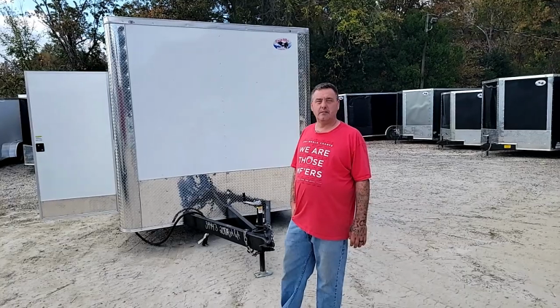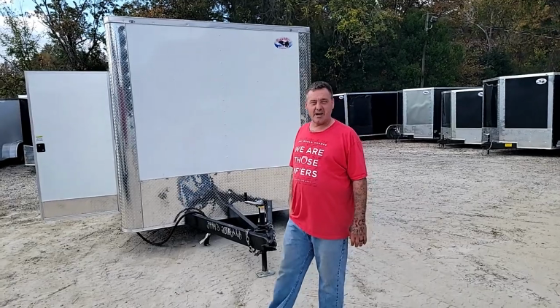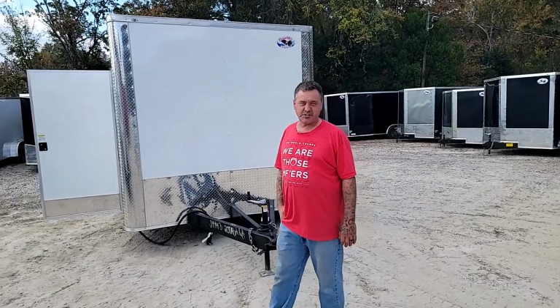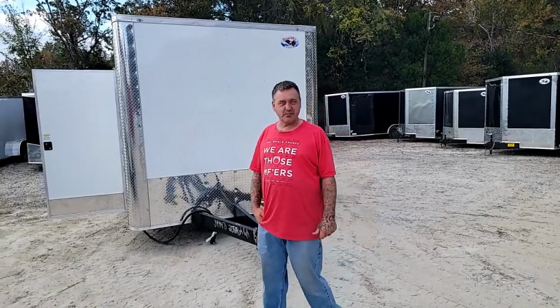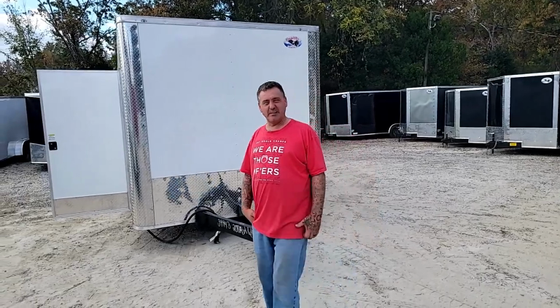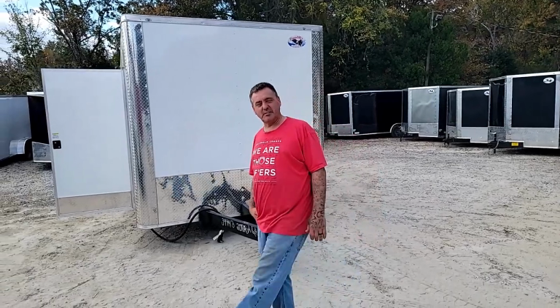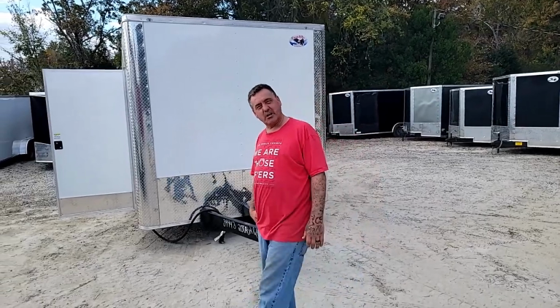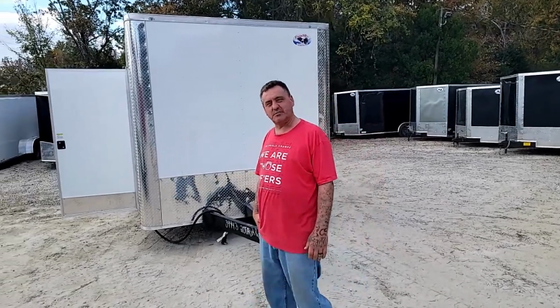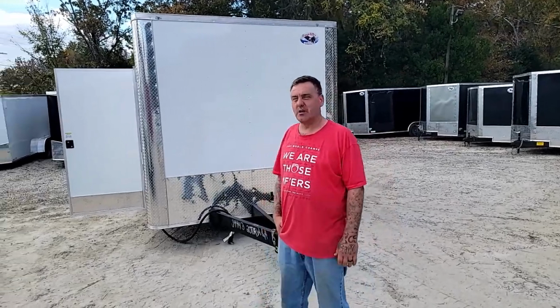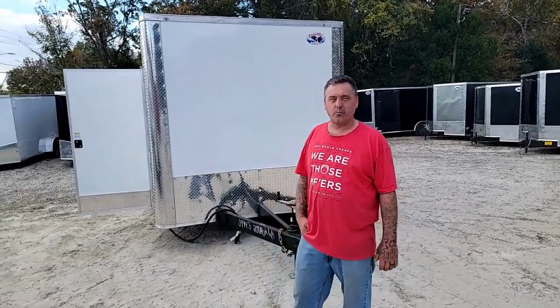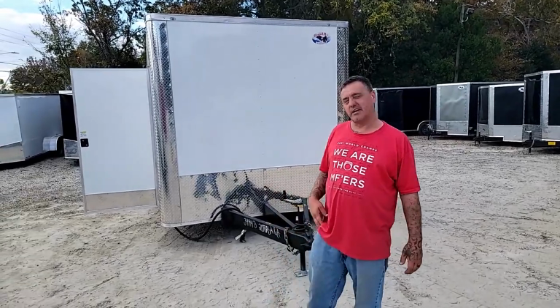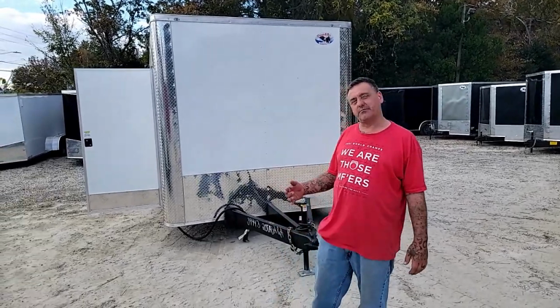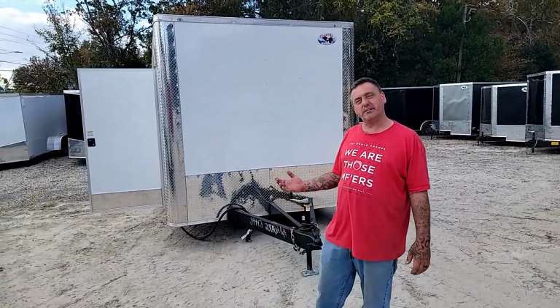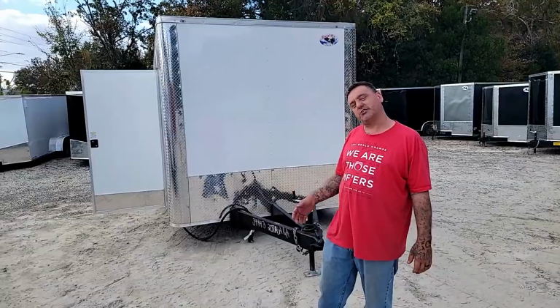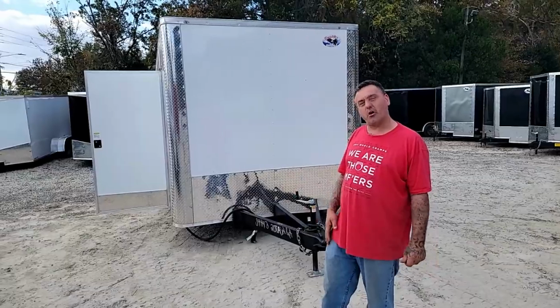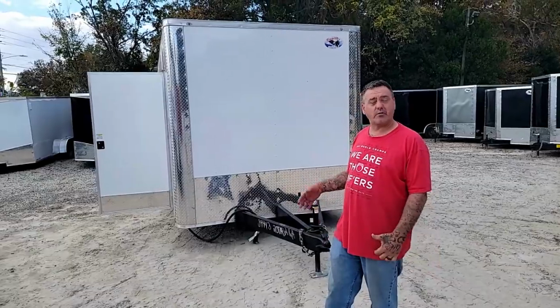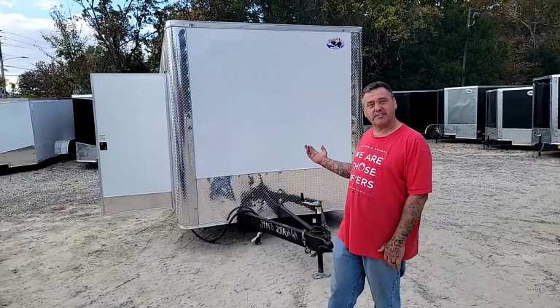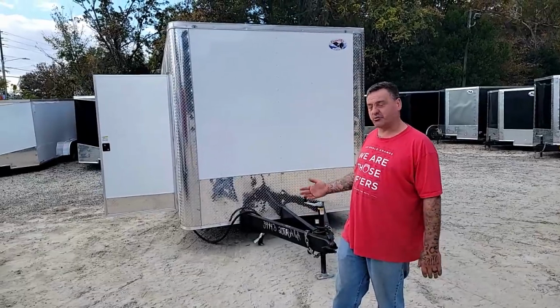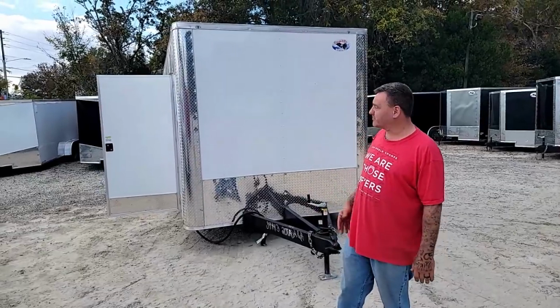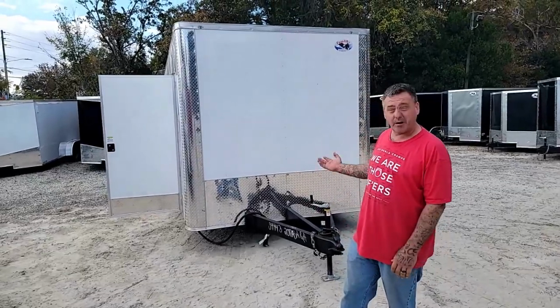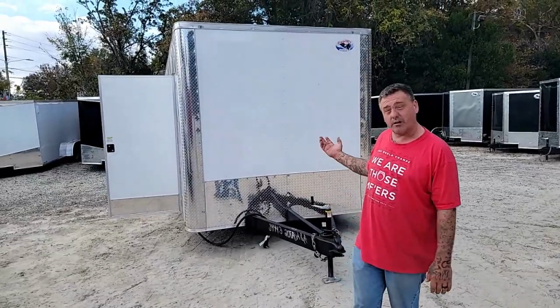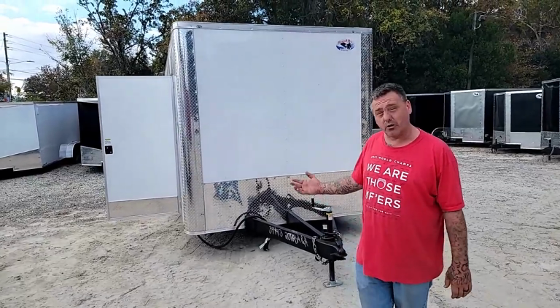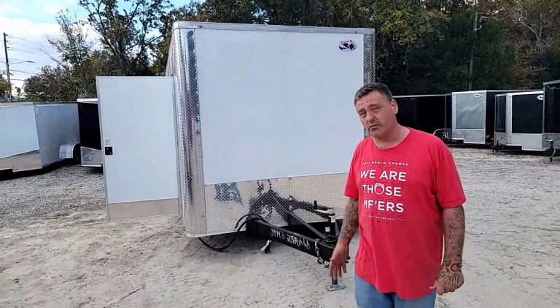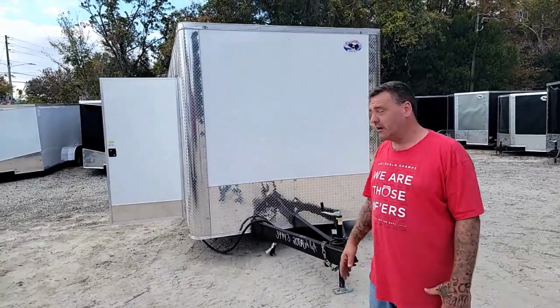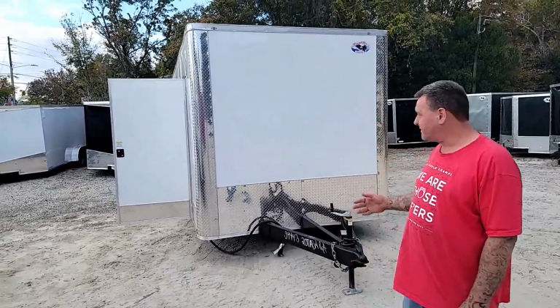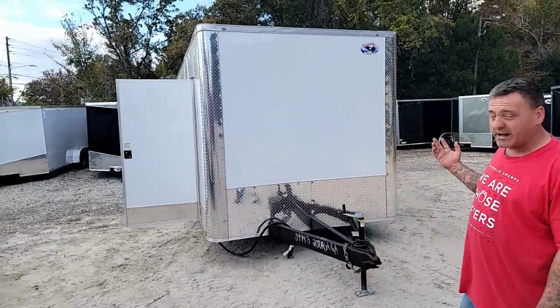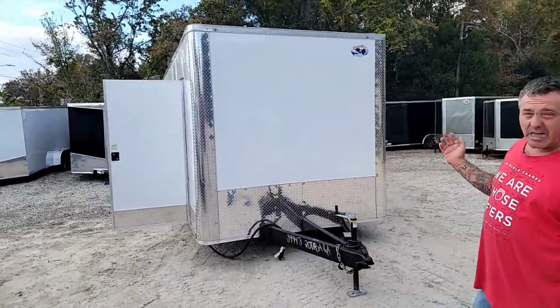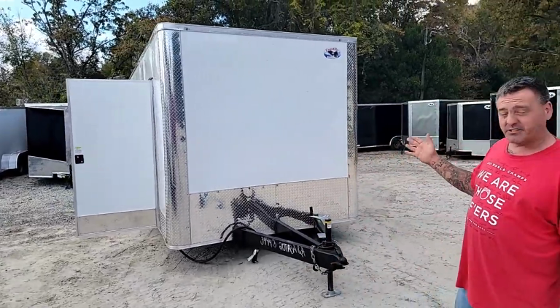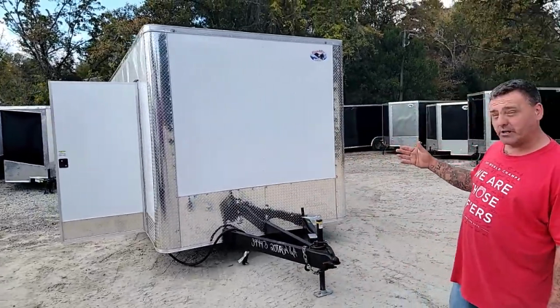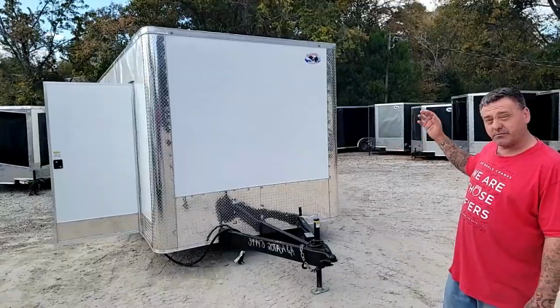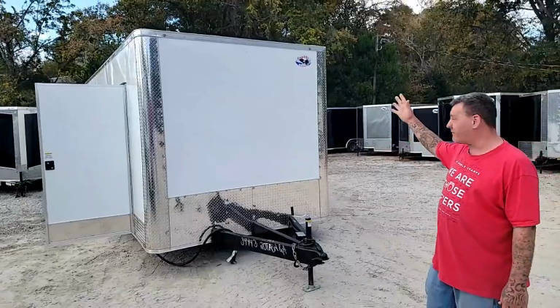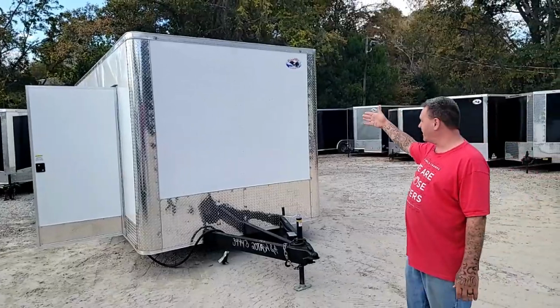Hey guys, Chad with ANA Center Trailers. I wanted to take a few minutes to show y'all one of our concession trailers made by Koalini Cargo. This is our 8.5 by 20 with a flat front.